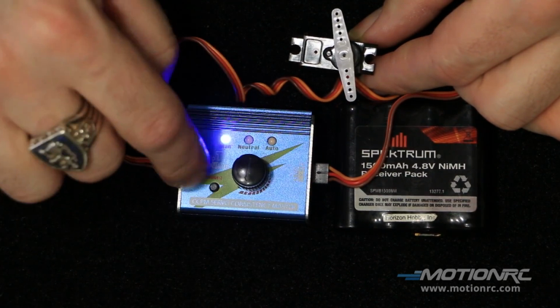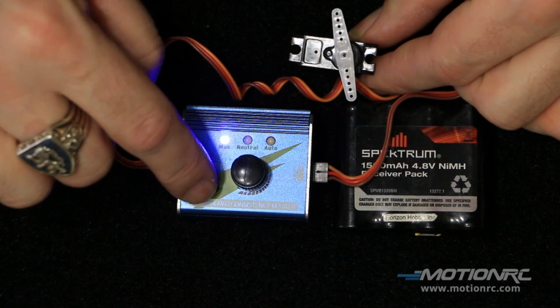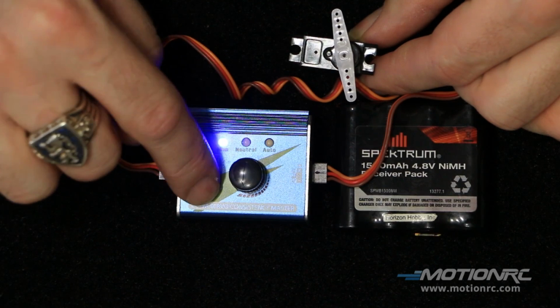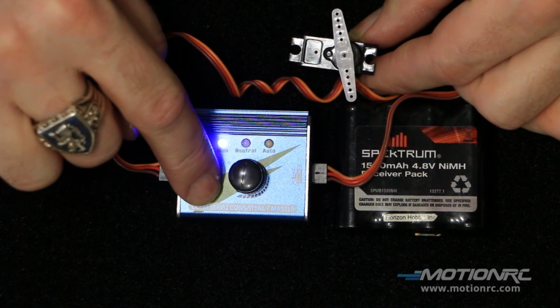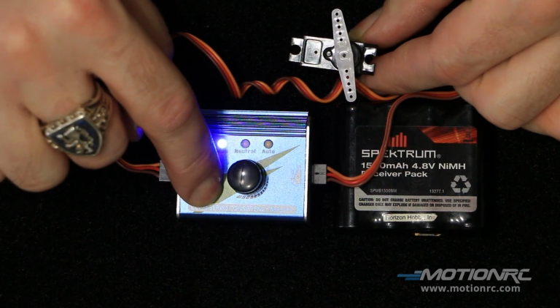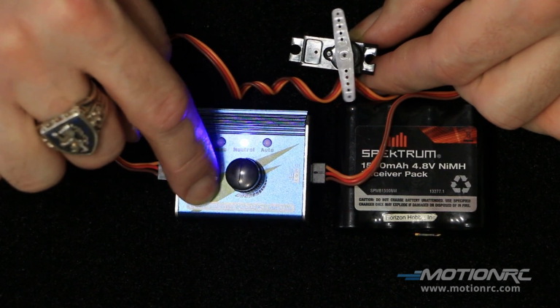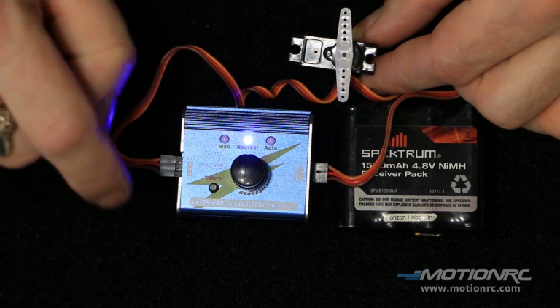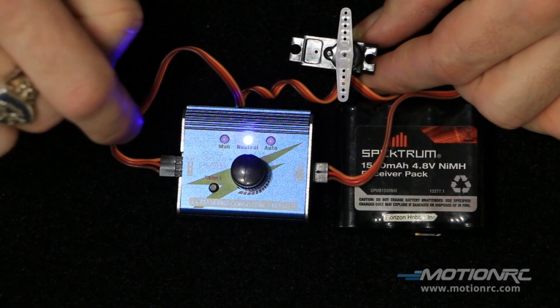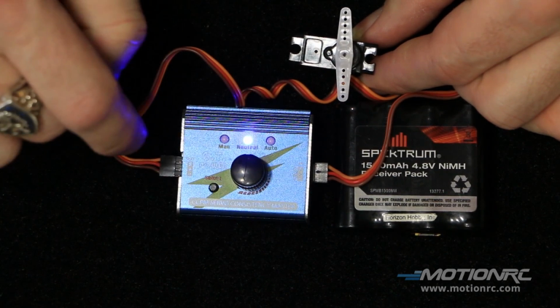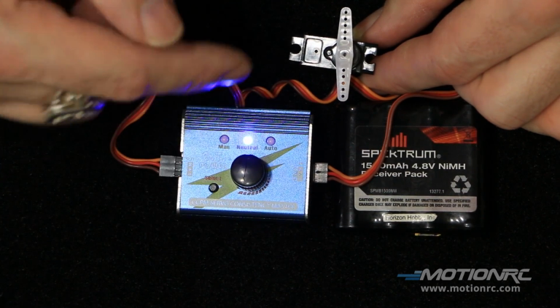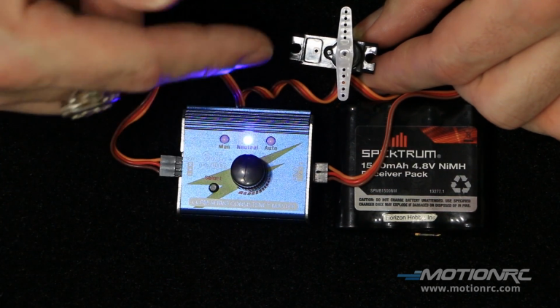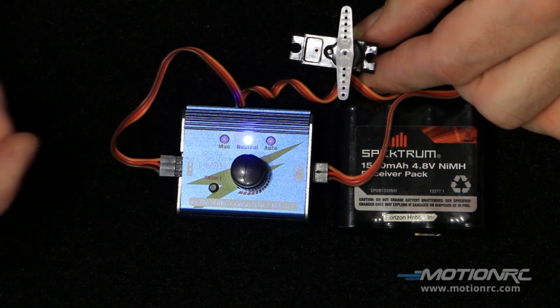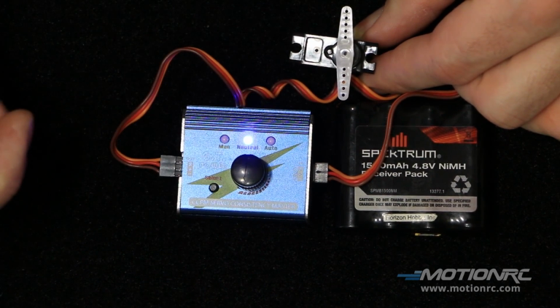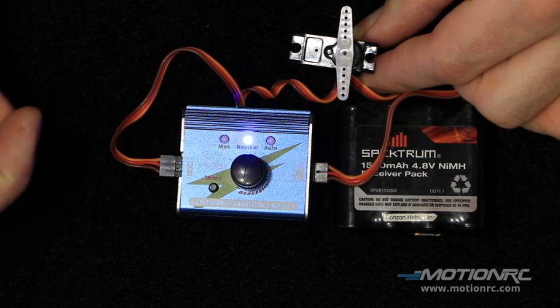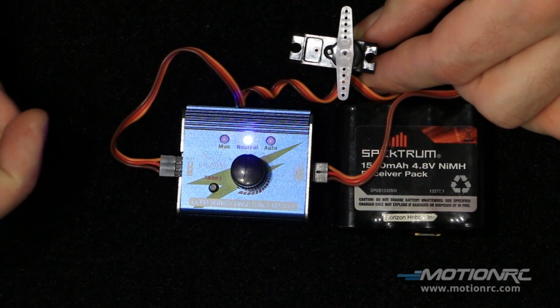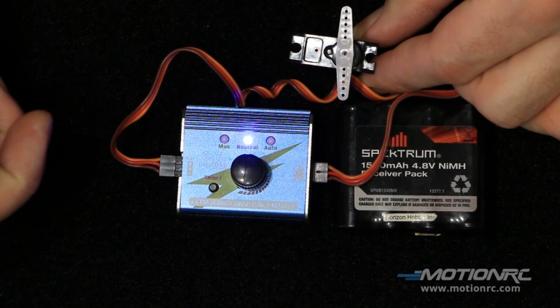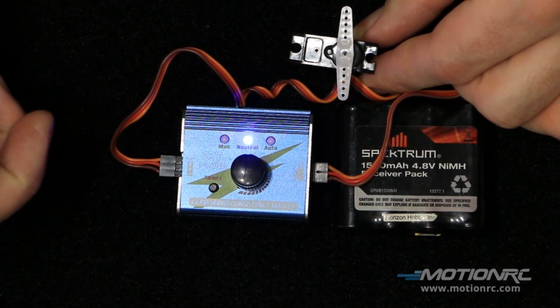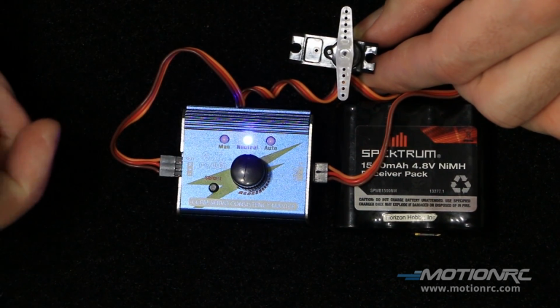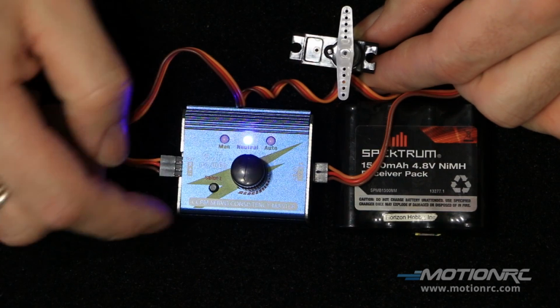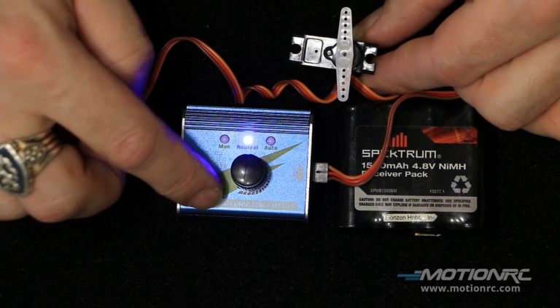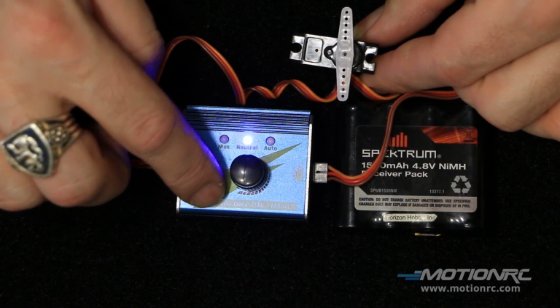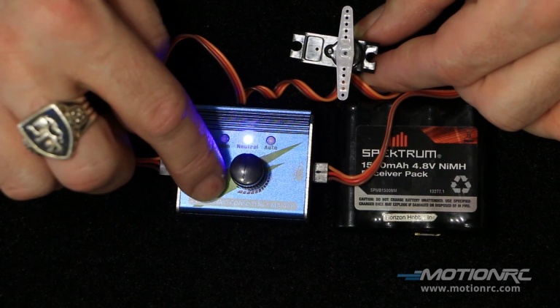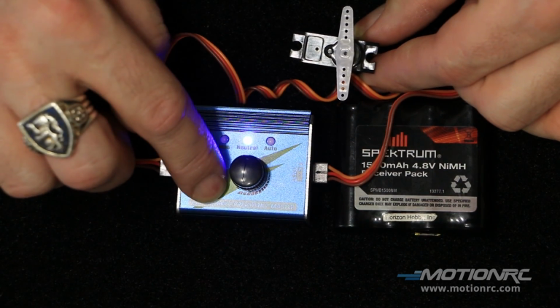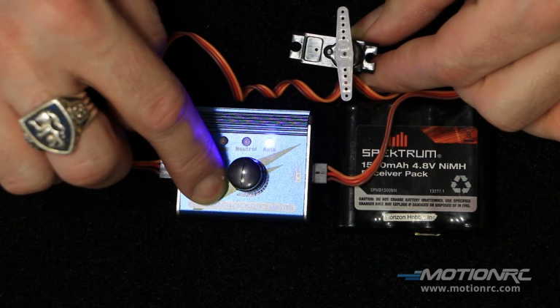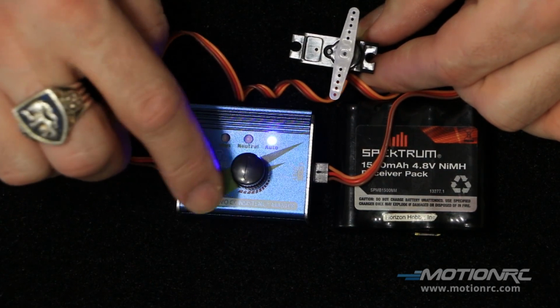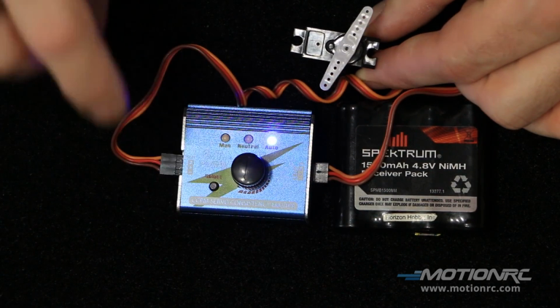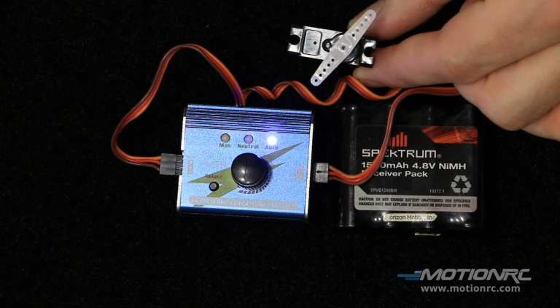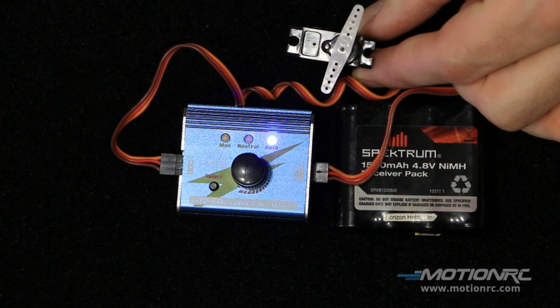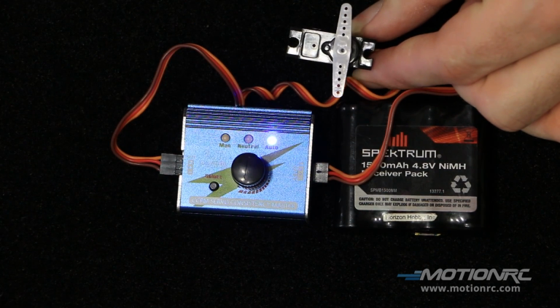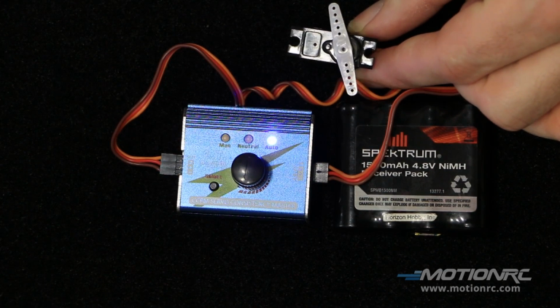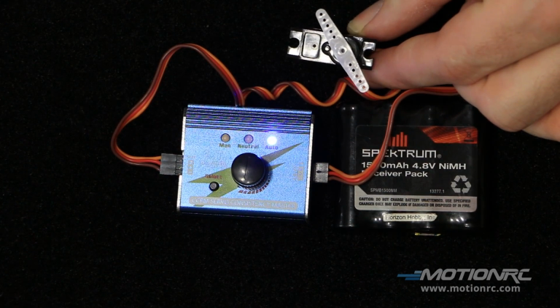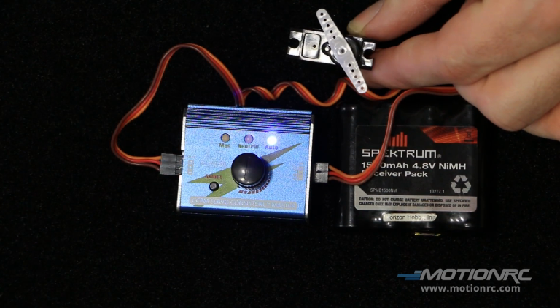Push the button. In mode 2, this actually just centers the servo. And in mode 3, it cycles the servo for you.